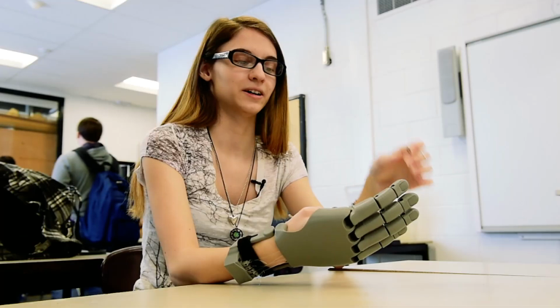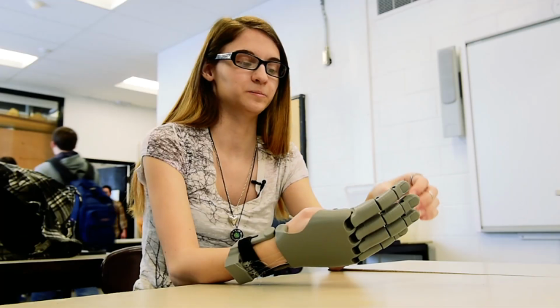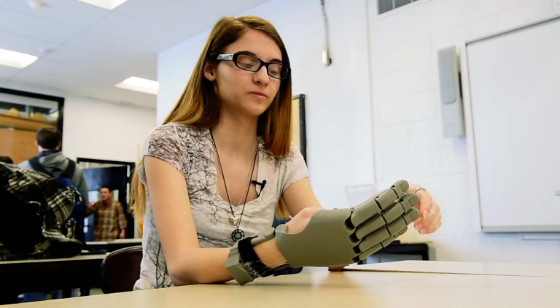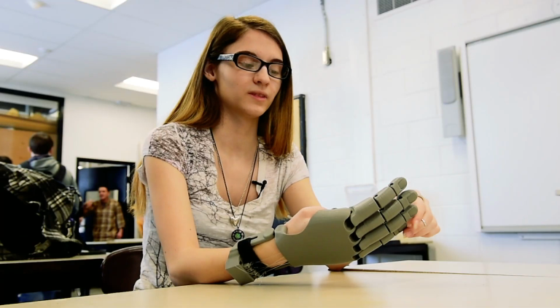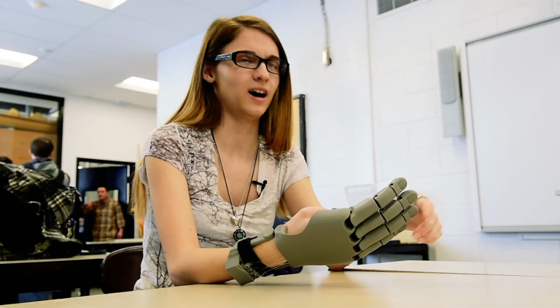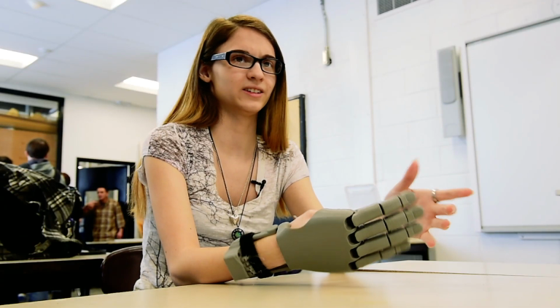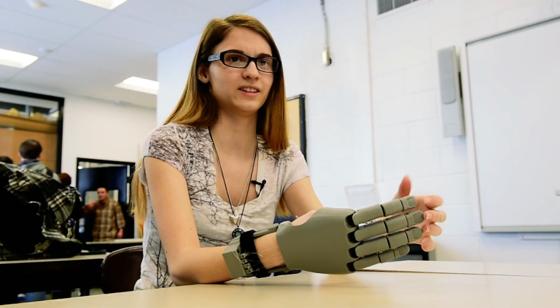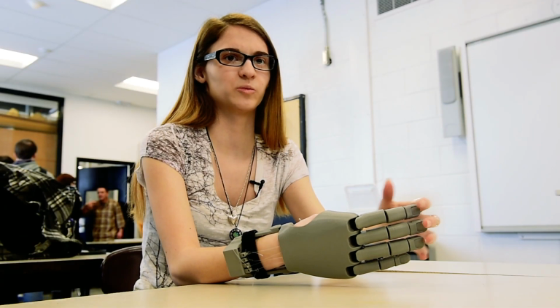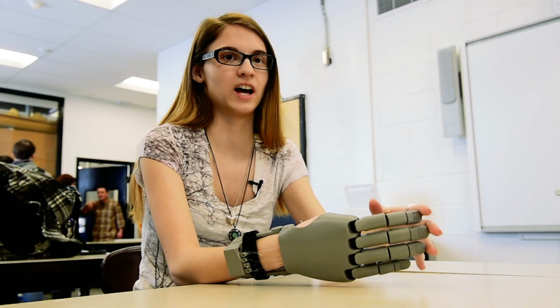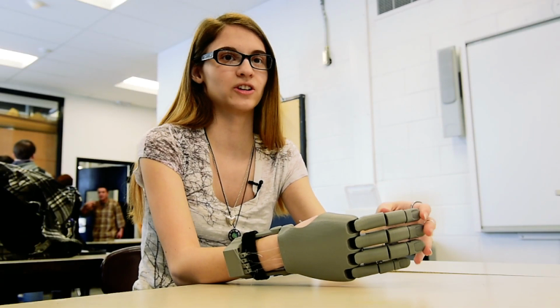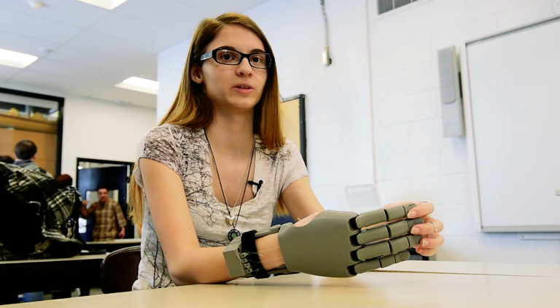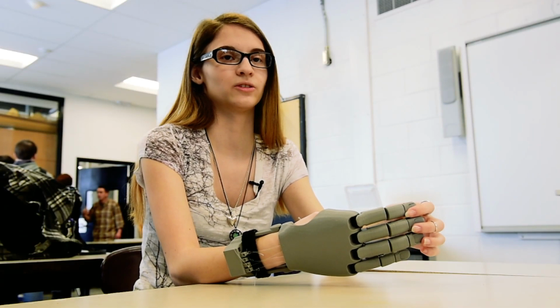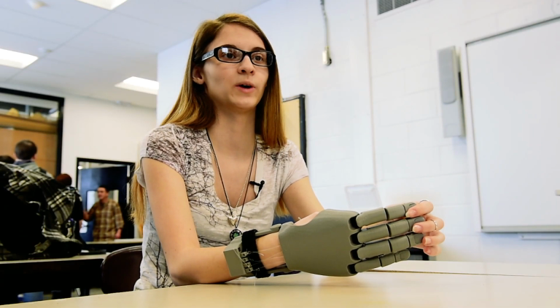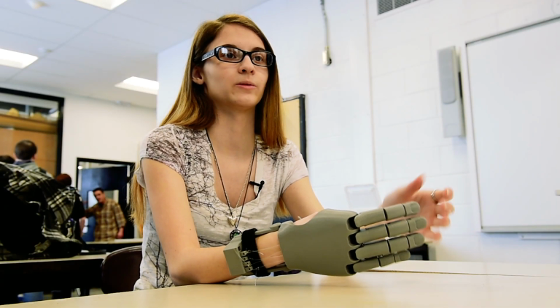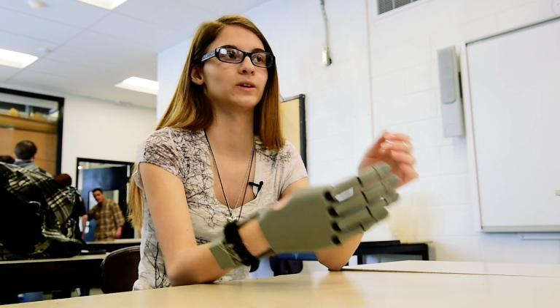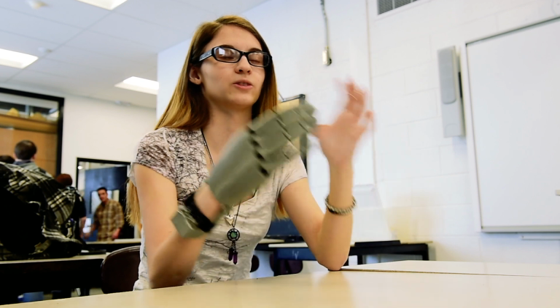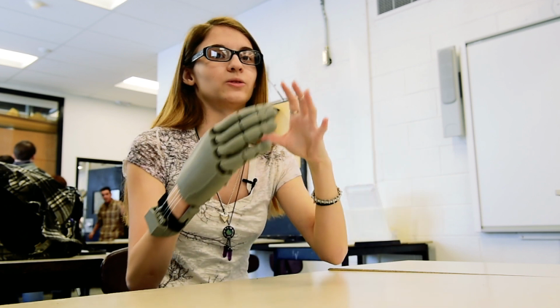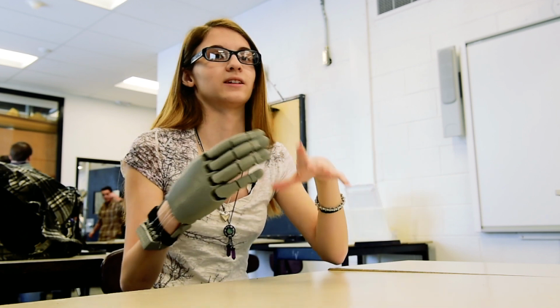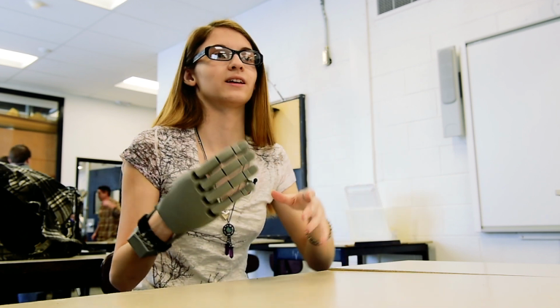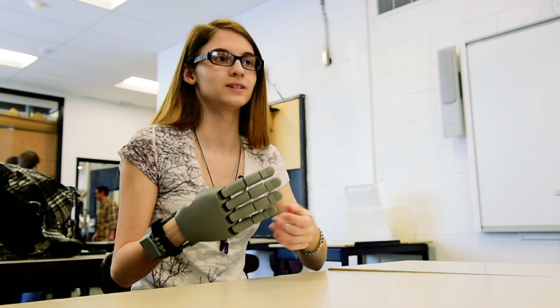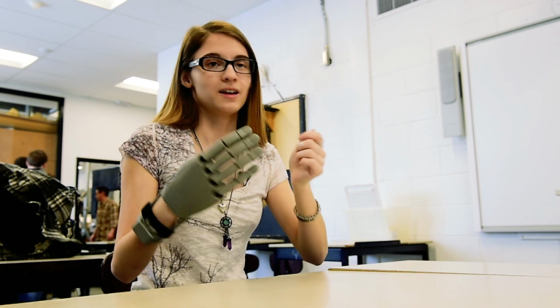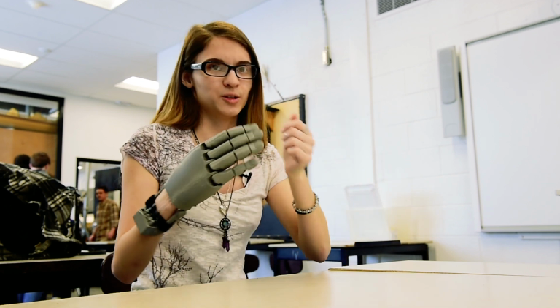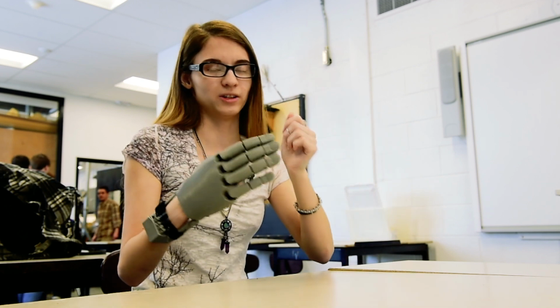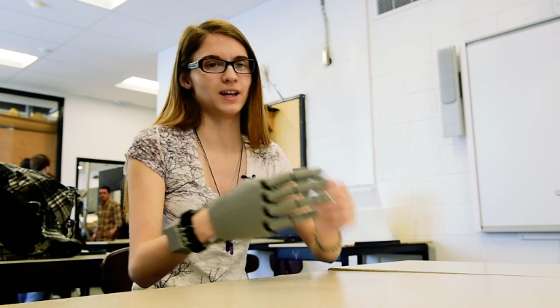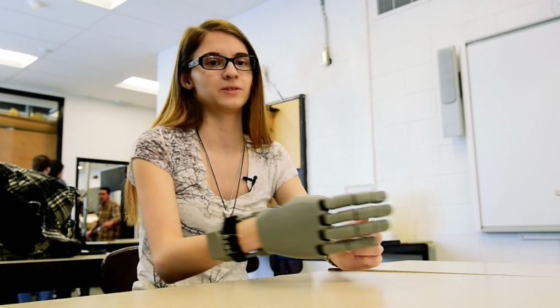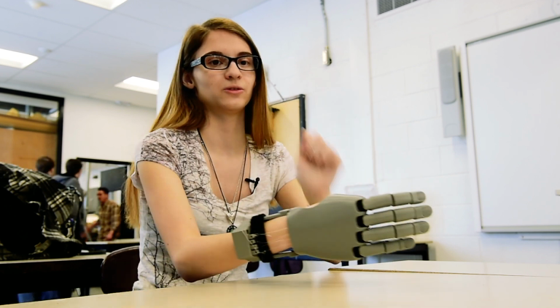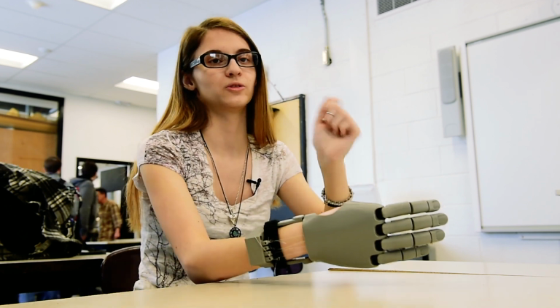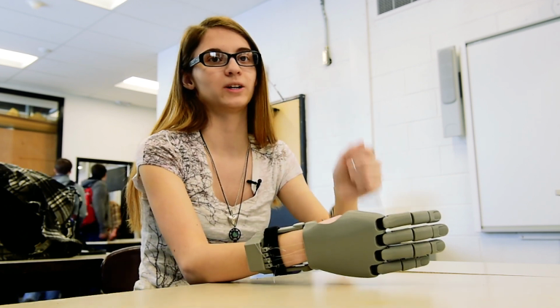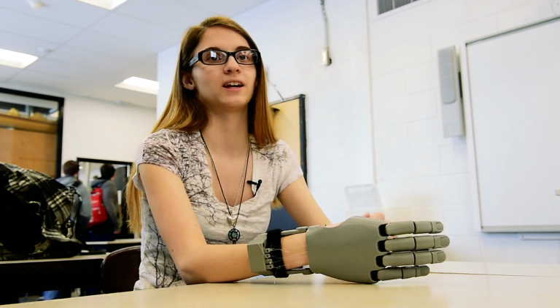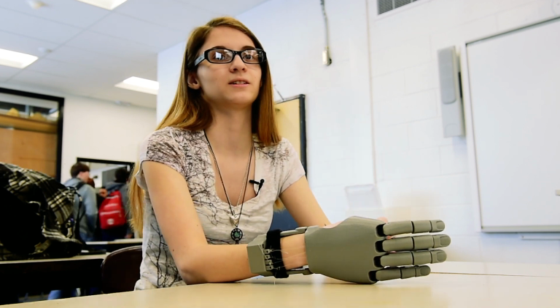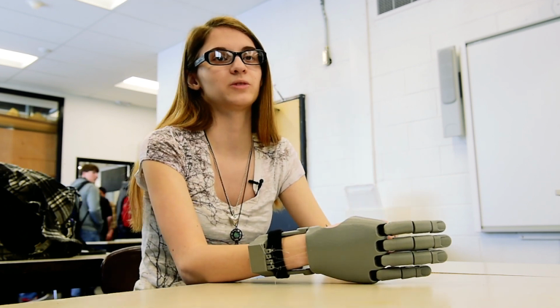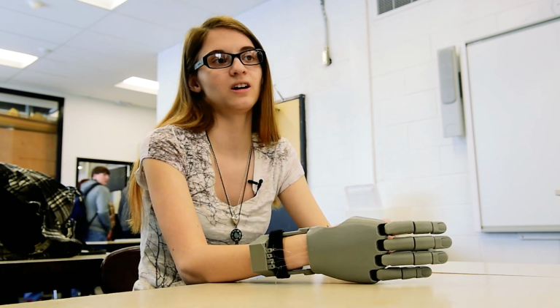Things were more challenging for me to do while they were doing things with two hands, like sports and games. I could only use my one hand, and it was pretty hard.